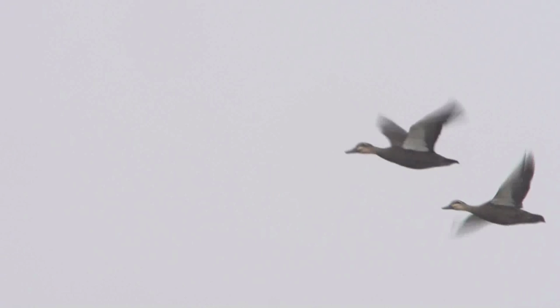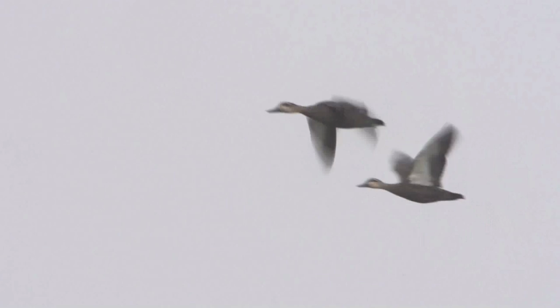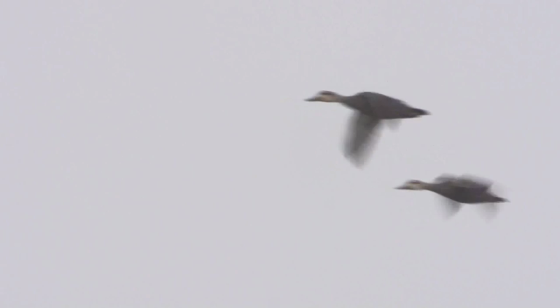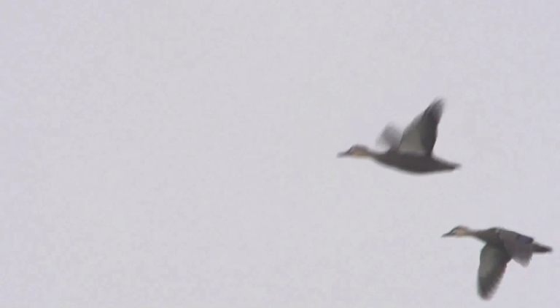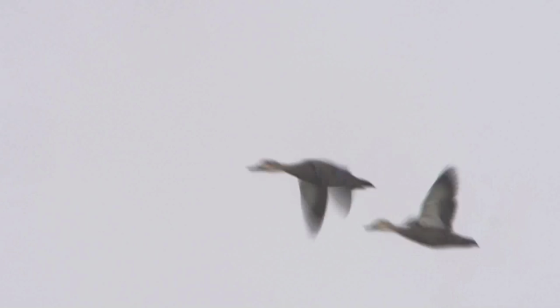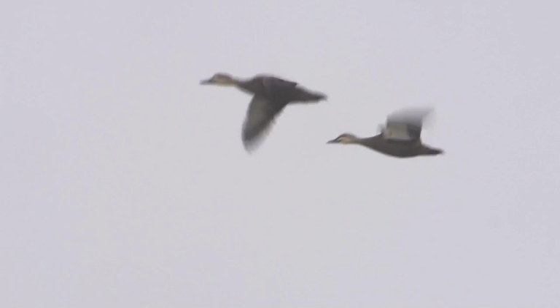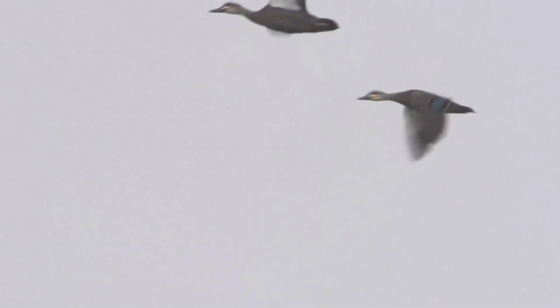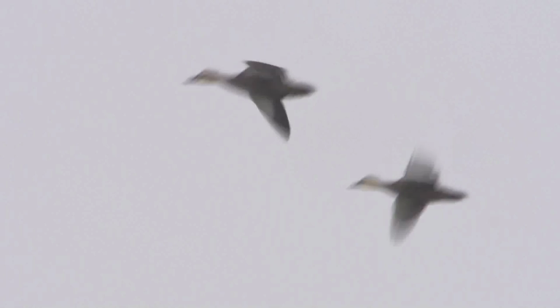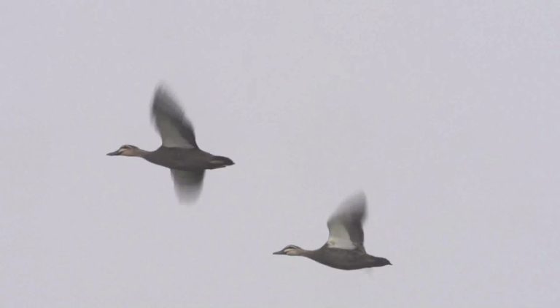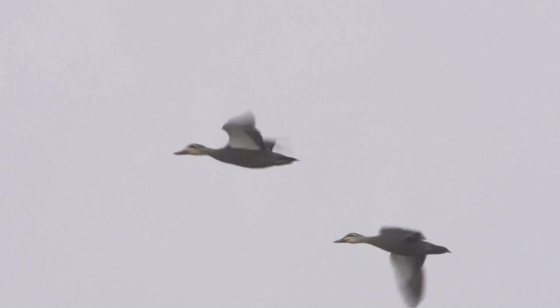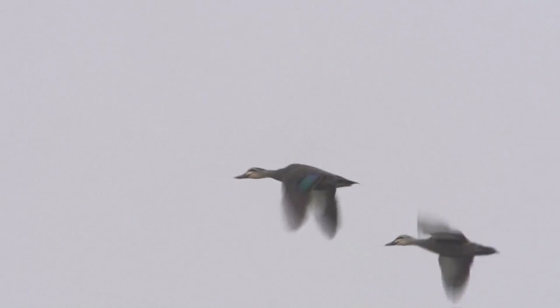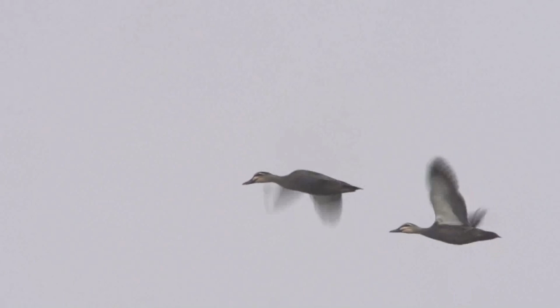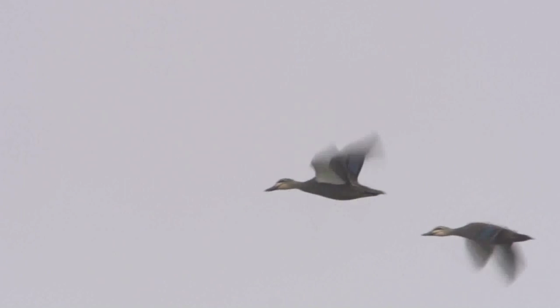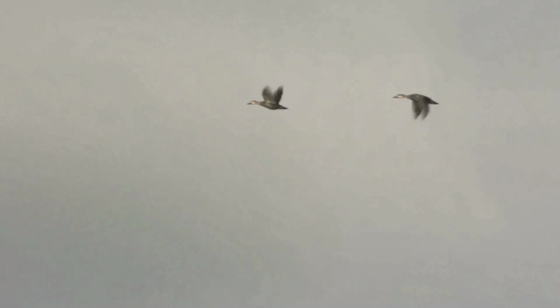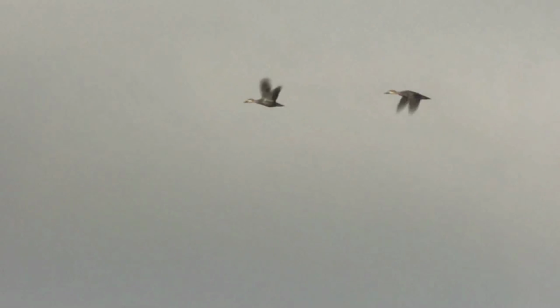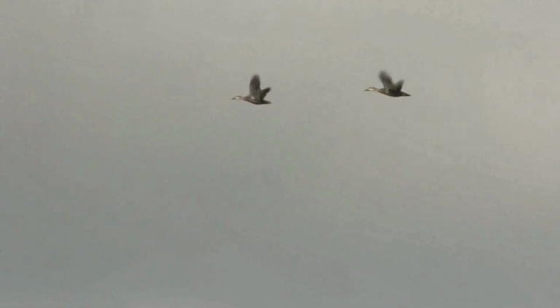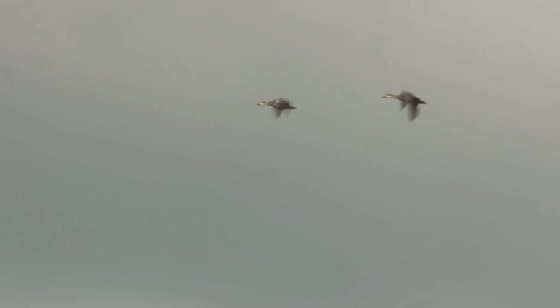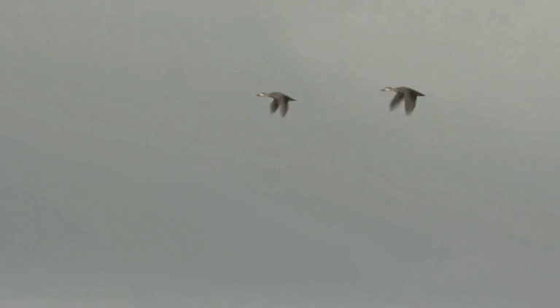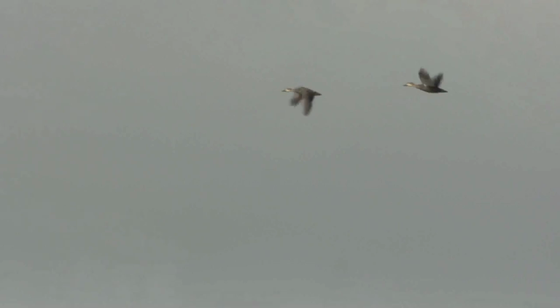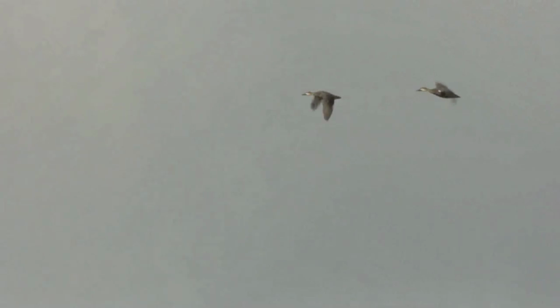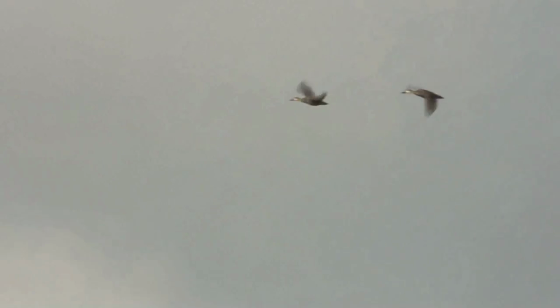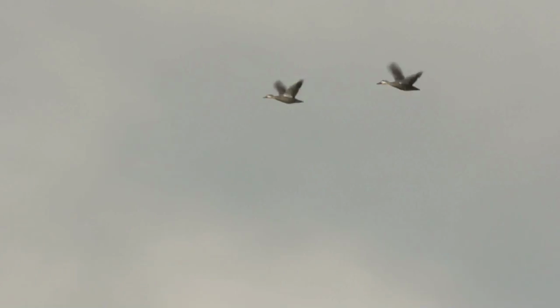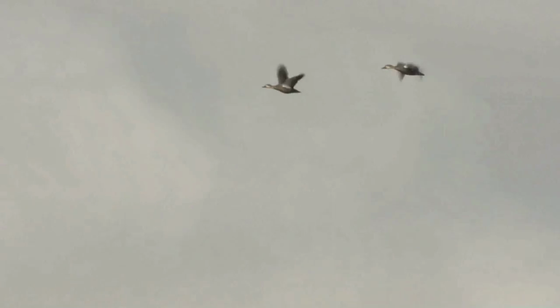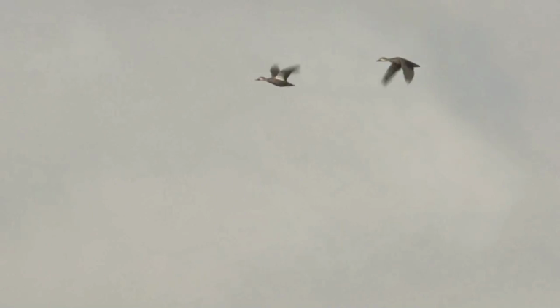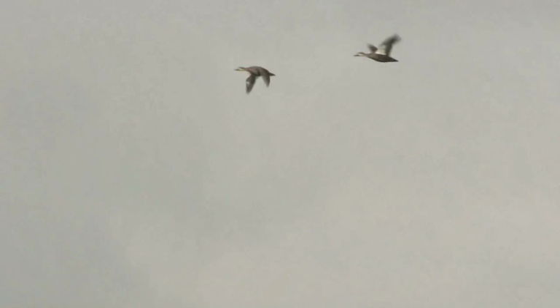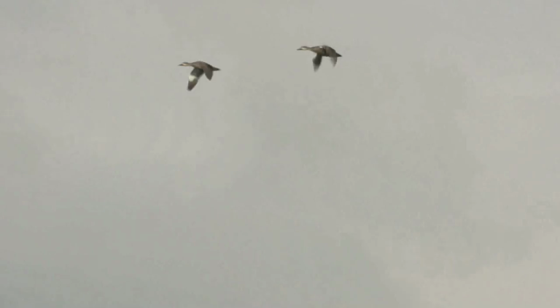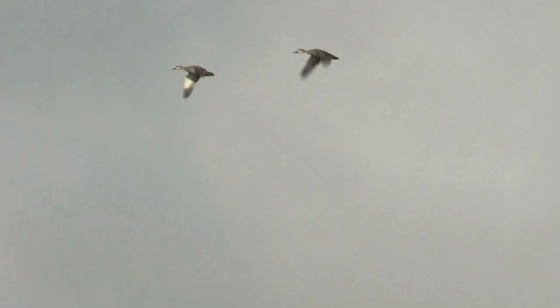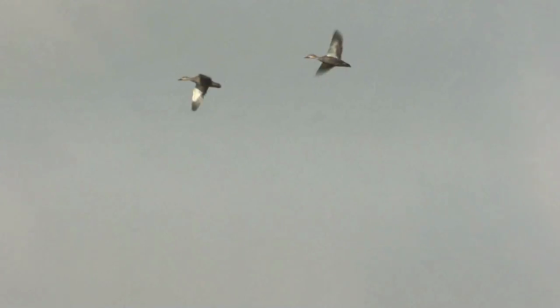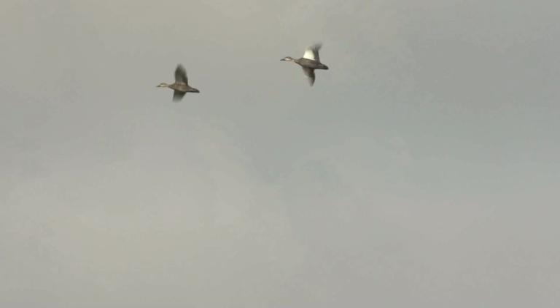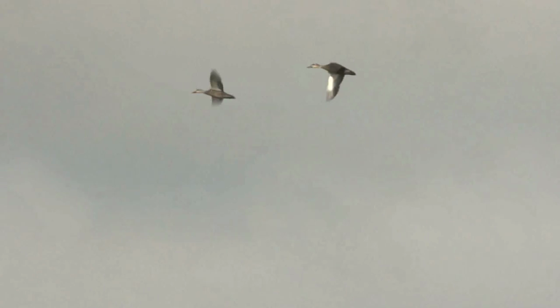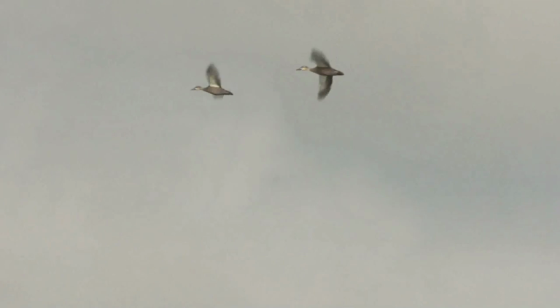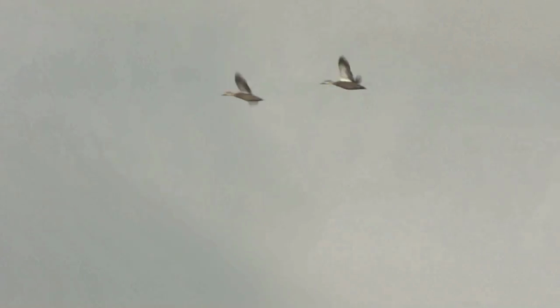Being one of Australia's largest ducks, they are strong flyers with quick, regular and forceful wingbeats. They don't tend to twist and turn like other species.